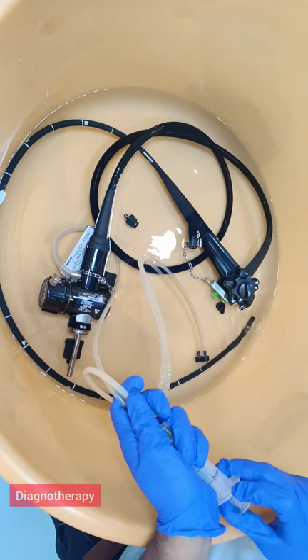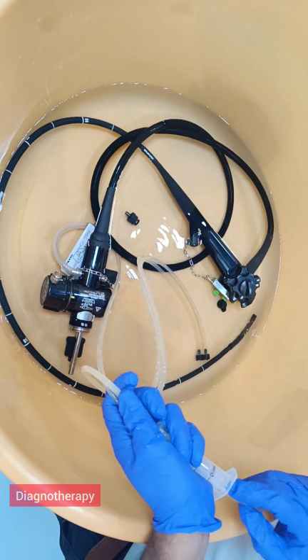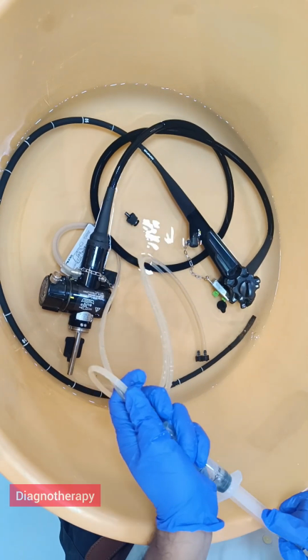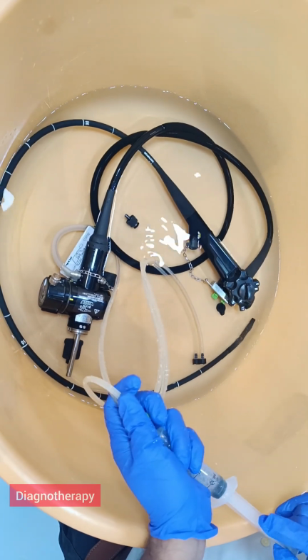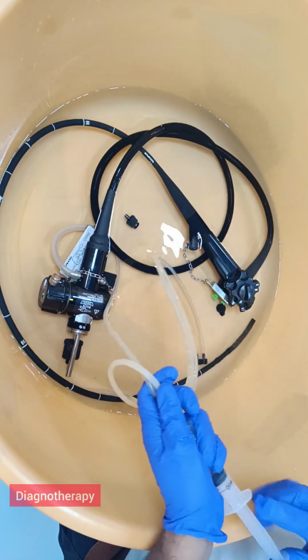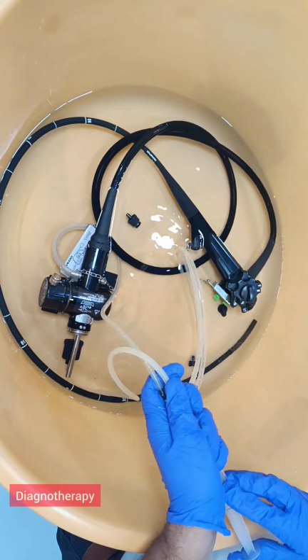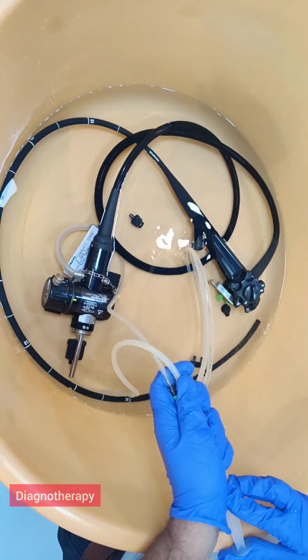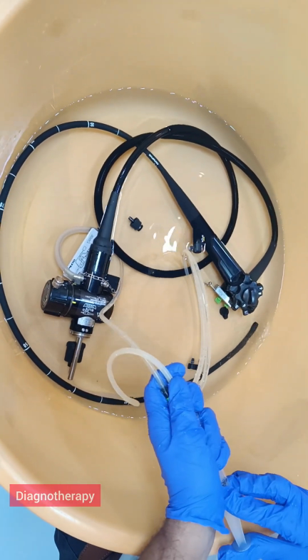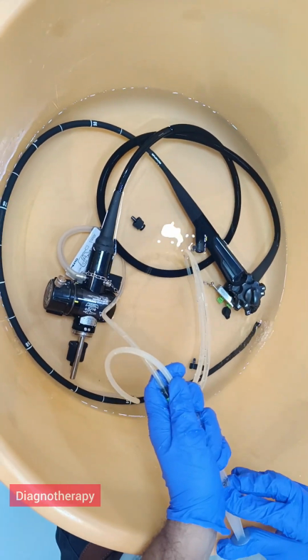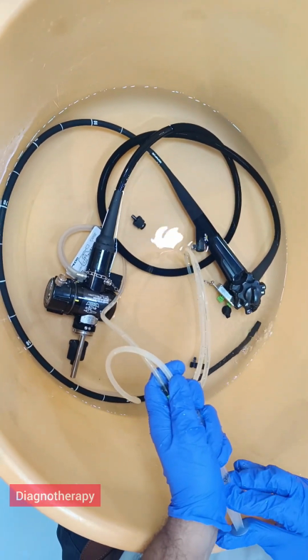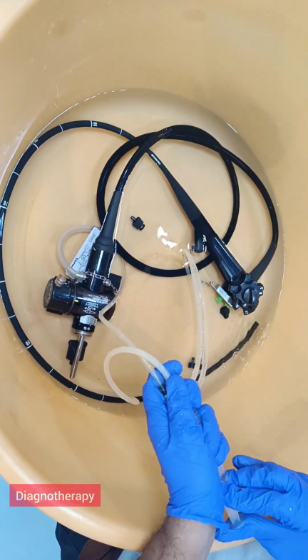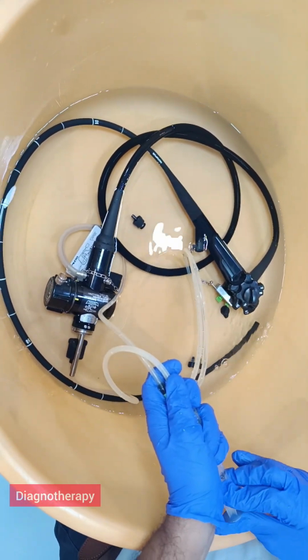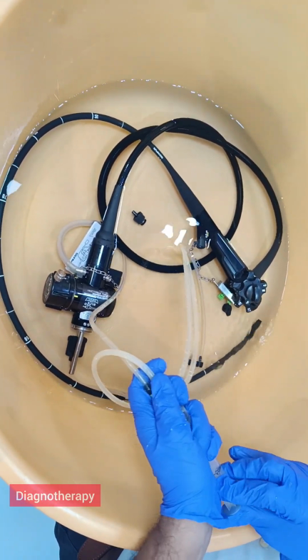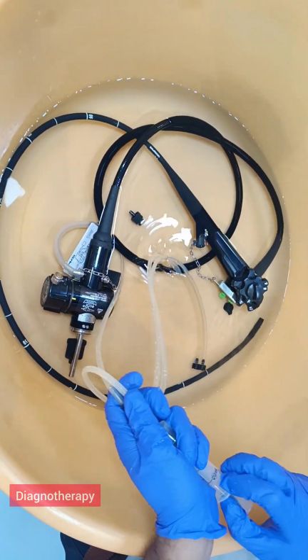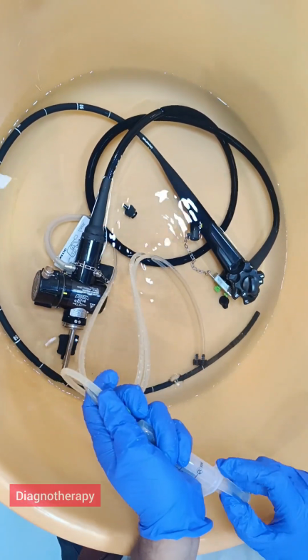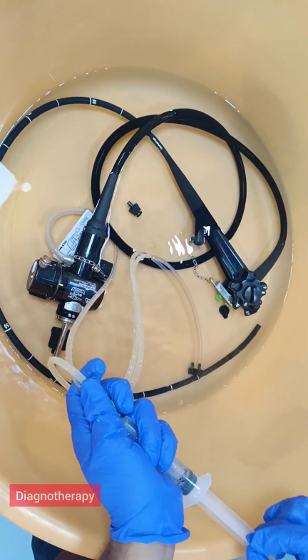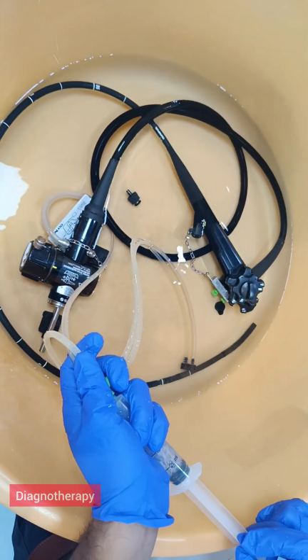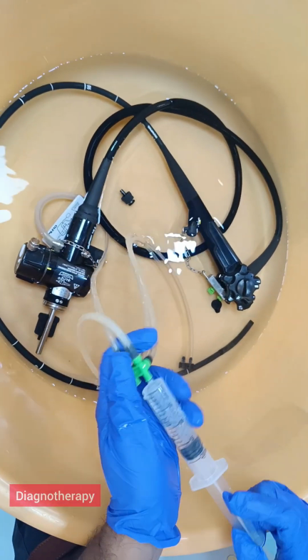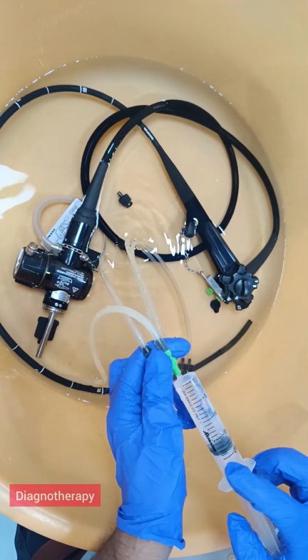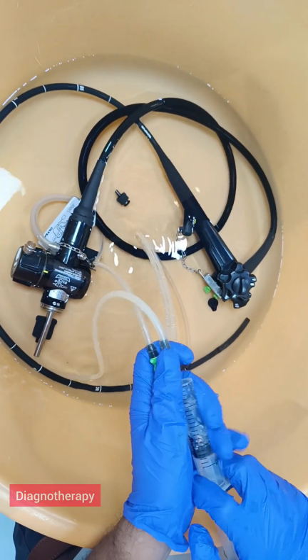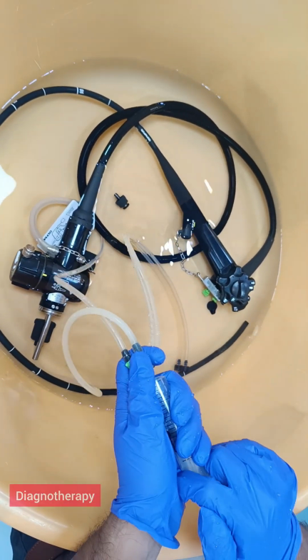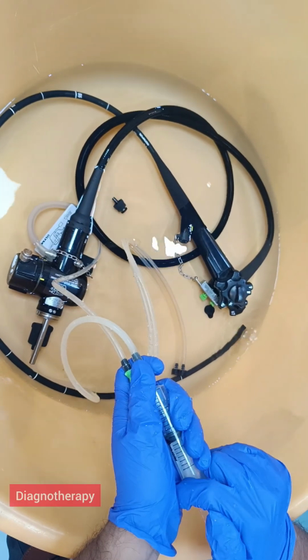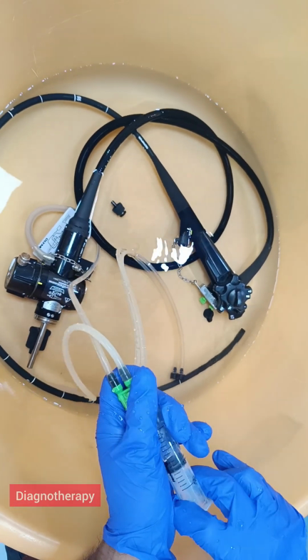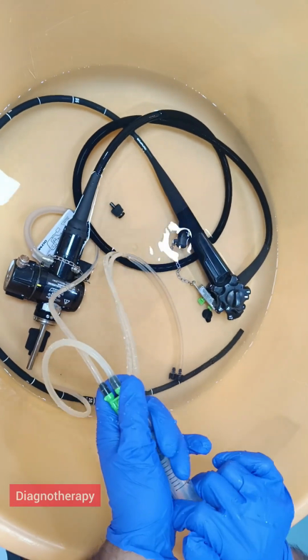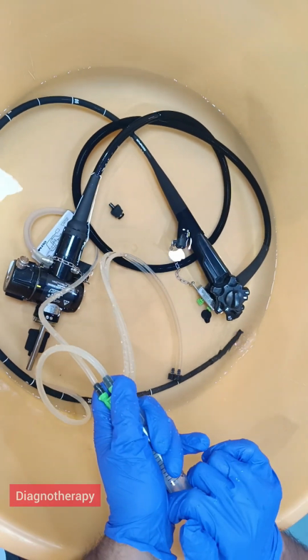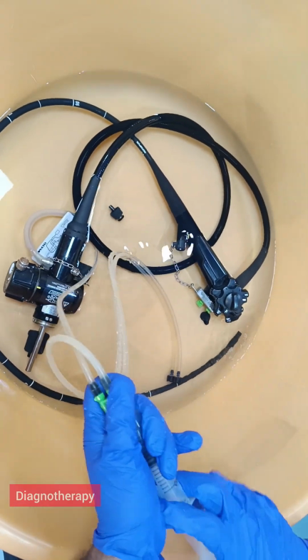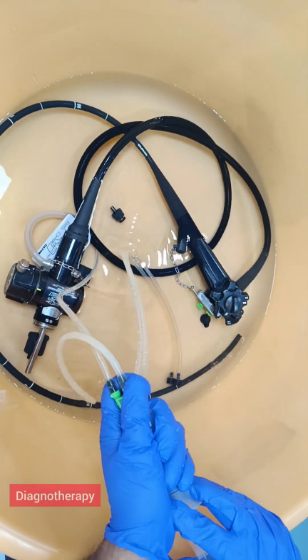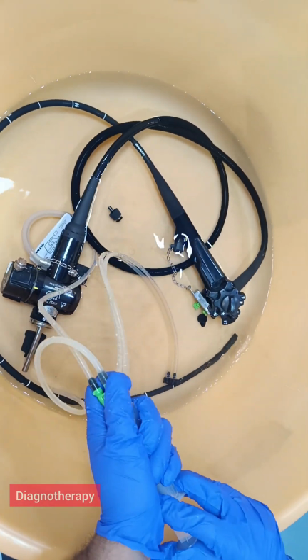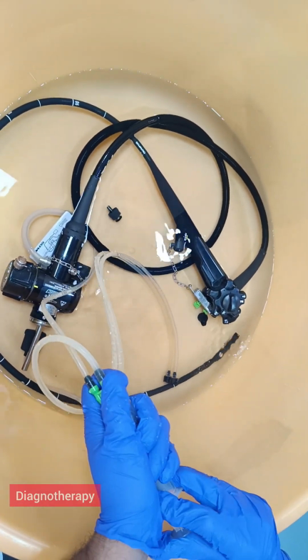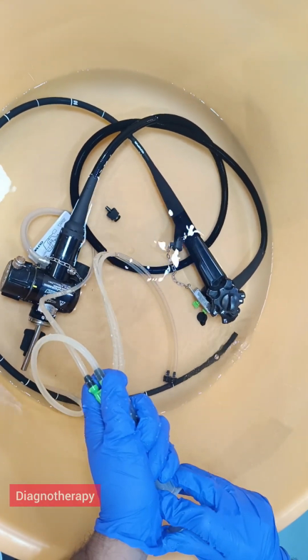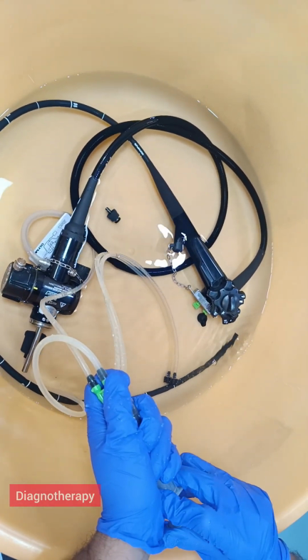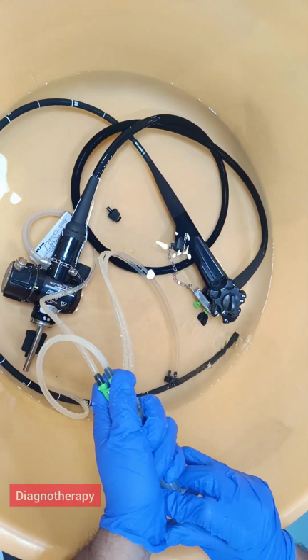You need to repeat this for proper cleaning. You can see air bubbles coming out from the end of the scope.